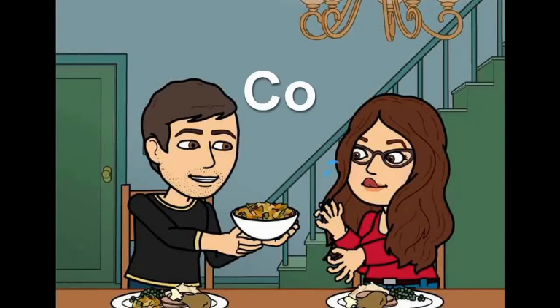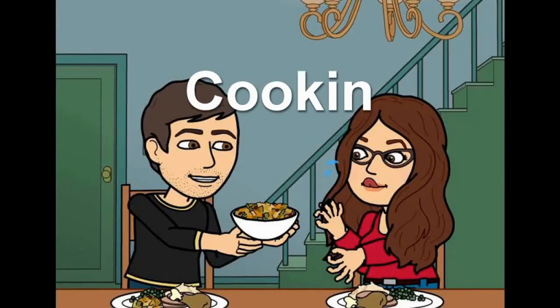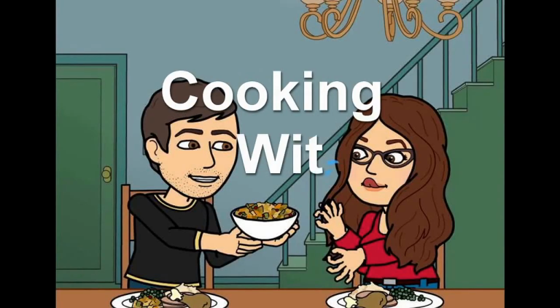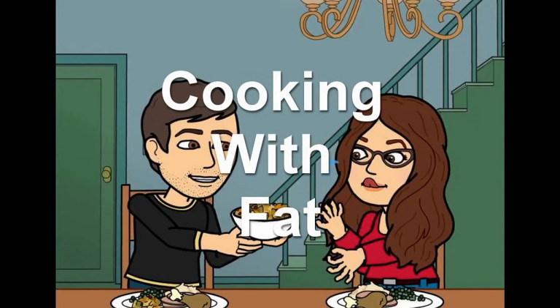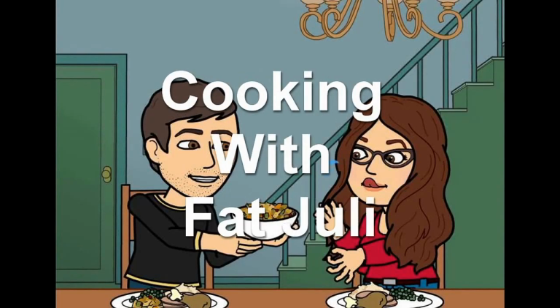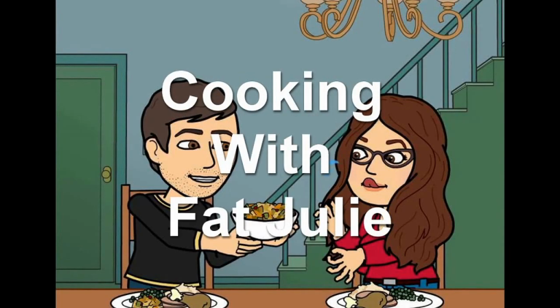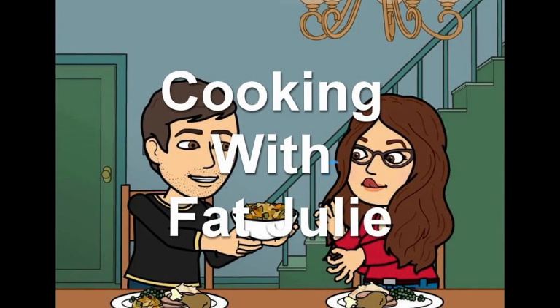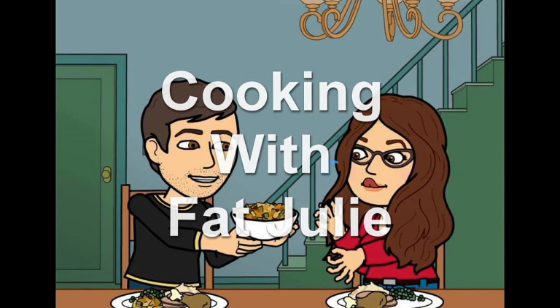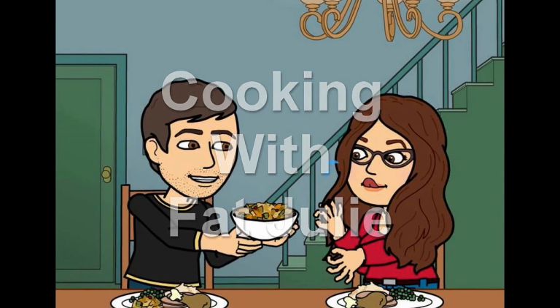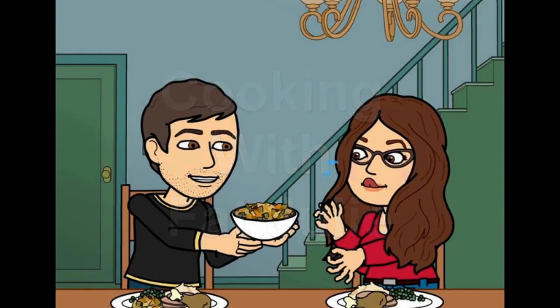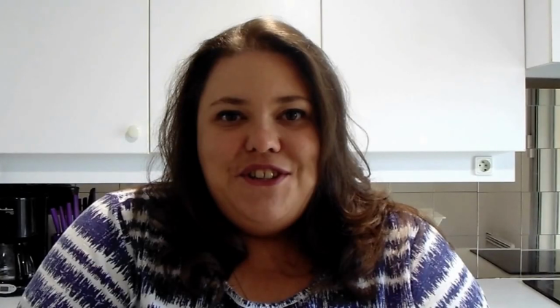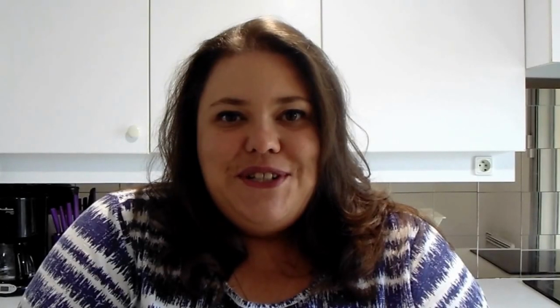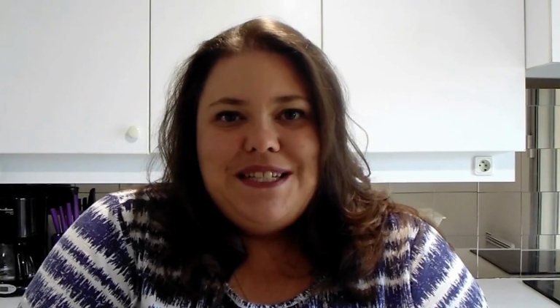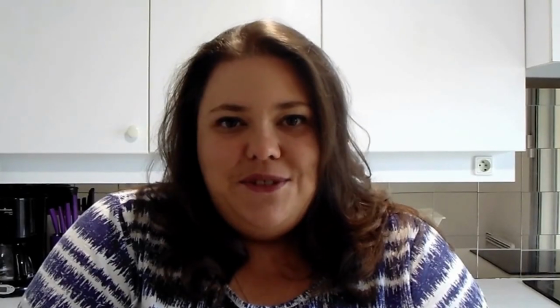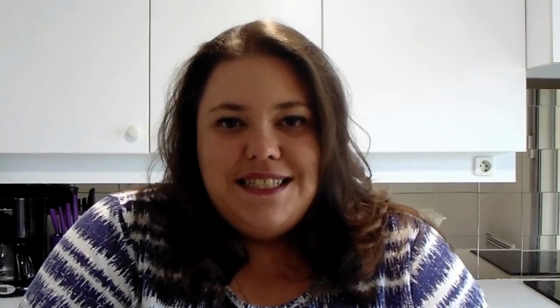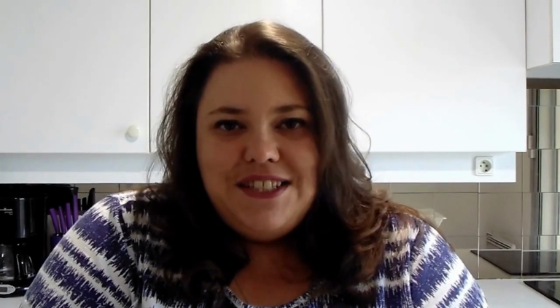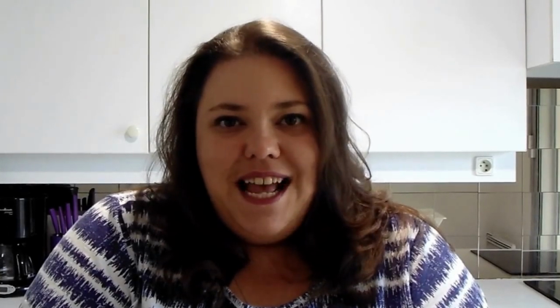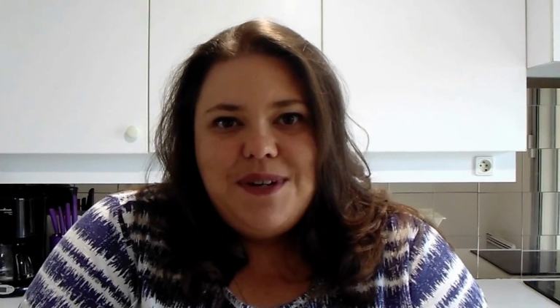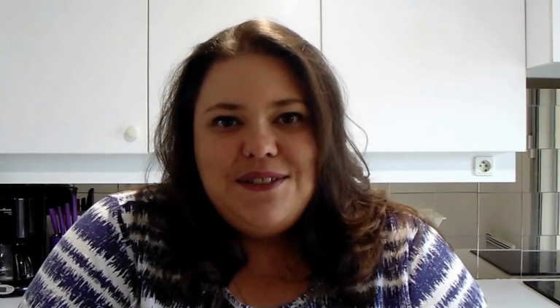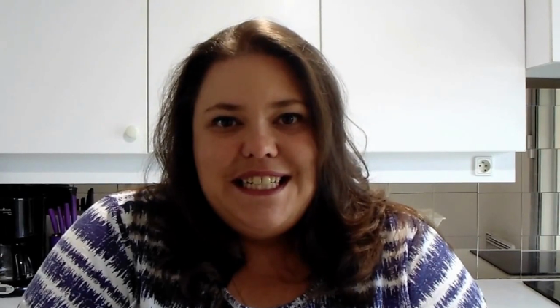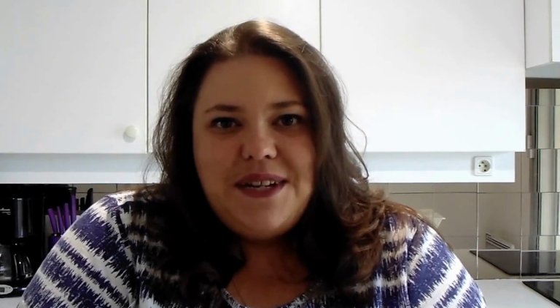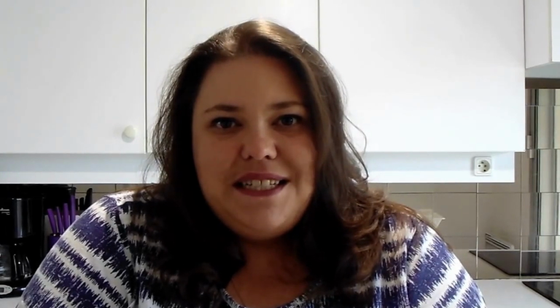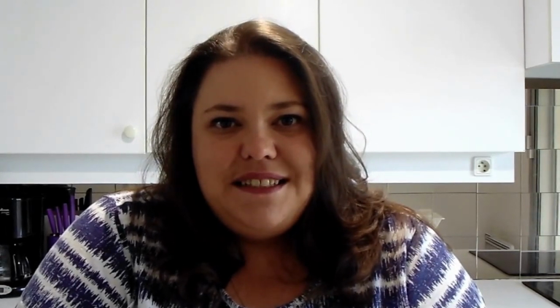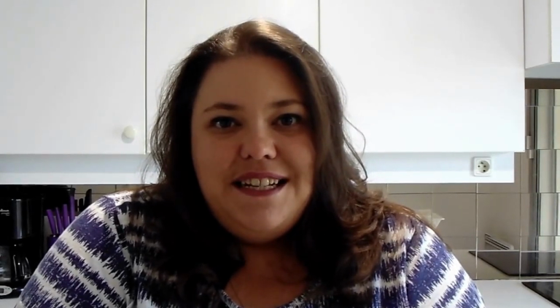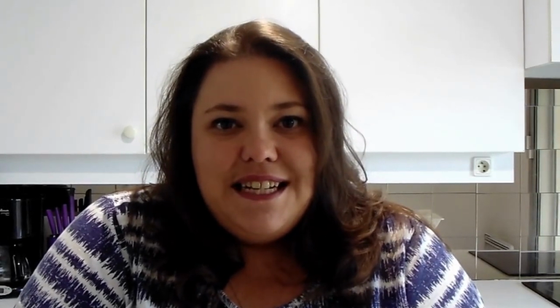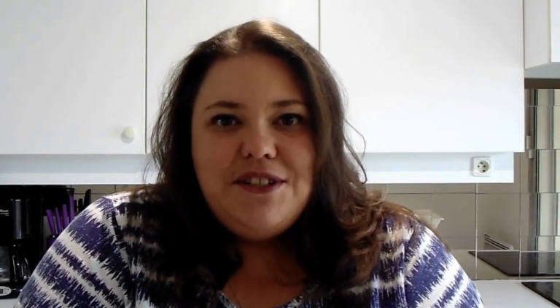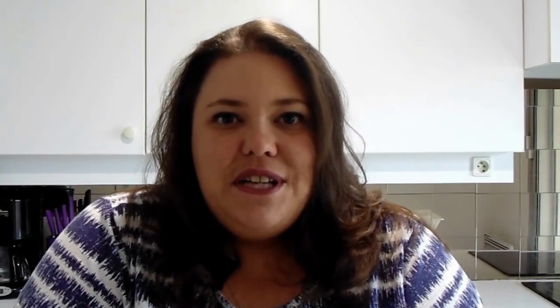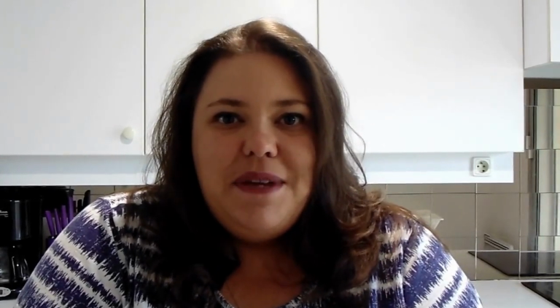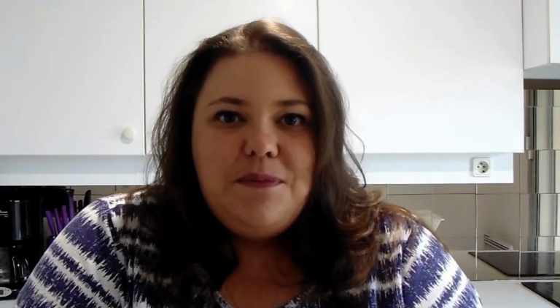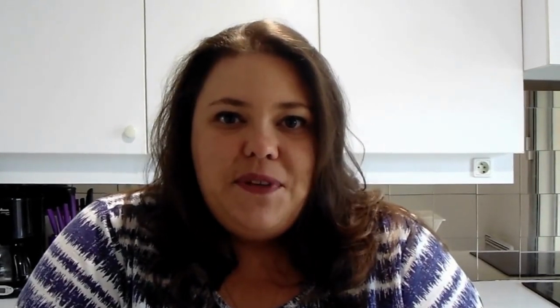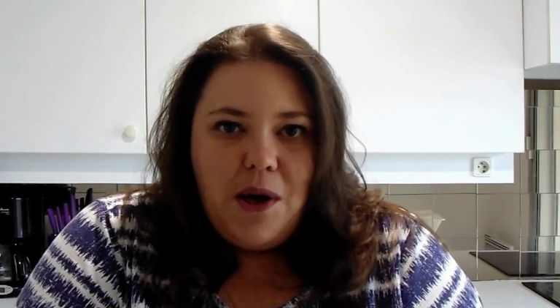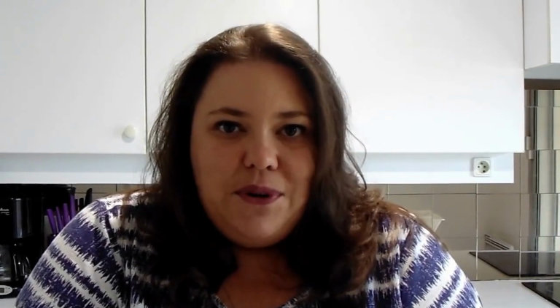Hi guys and welcome to Cooking with Fat Julie, where I share tips and tricks in the kitchen as well as quick and easy recipes. Today I'm going to show you how to make the perfect popcorn.